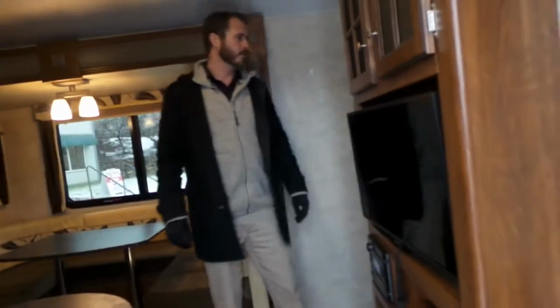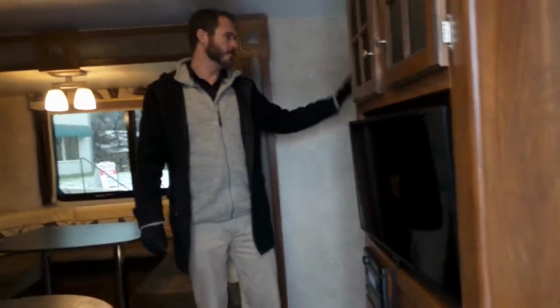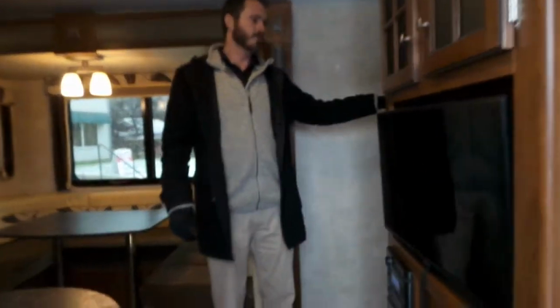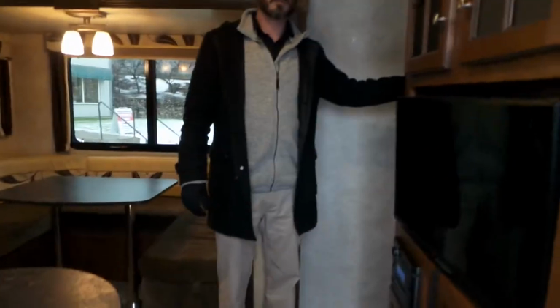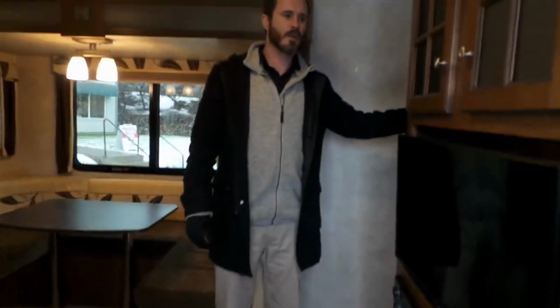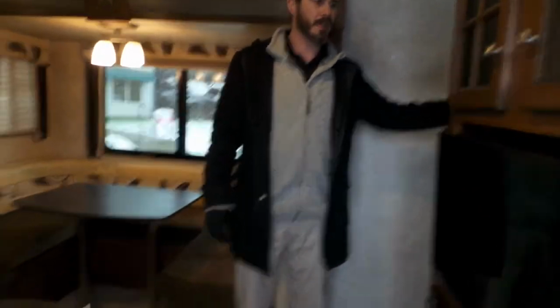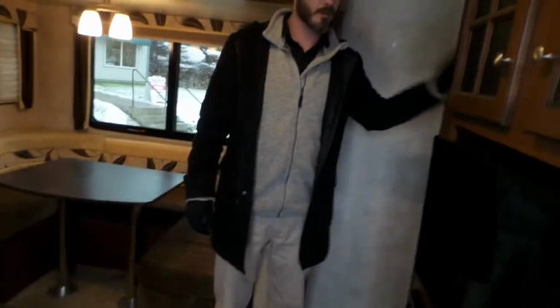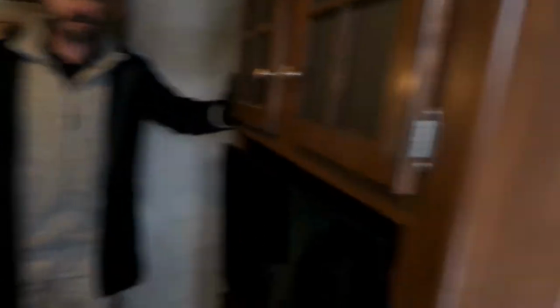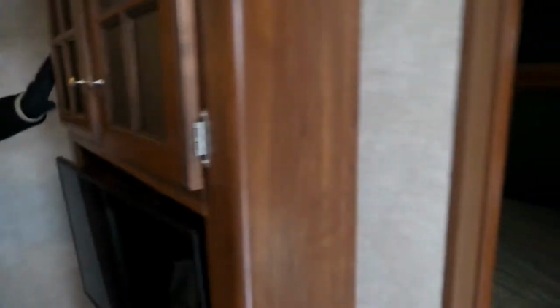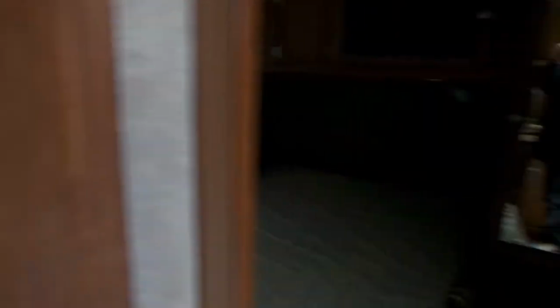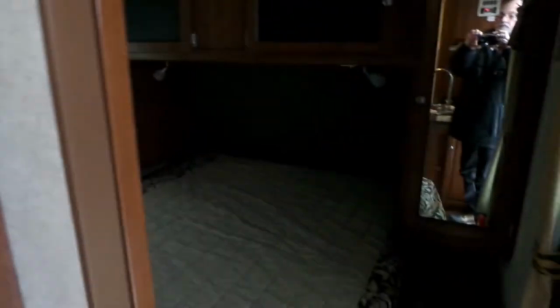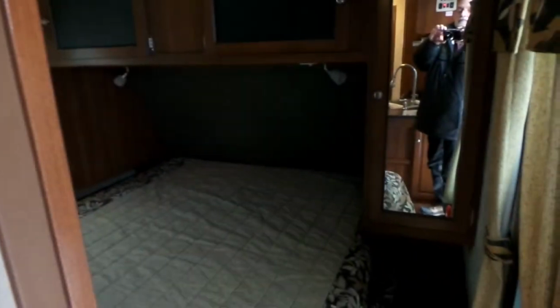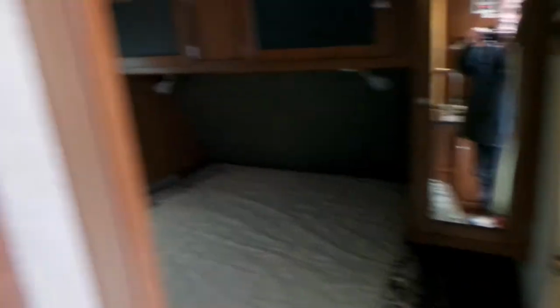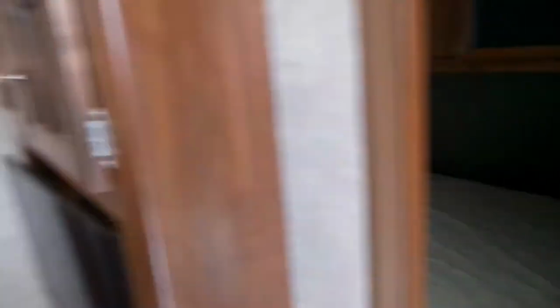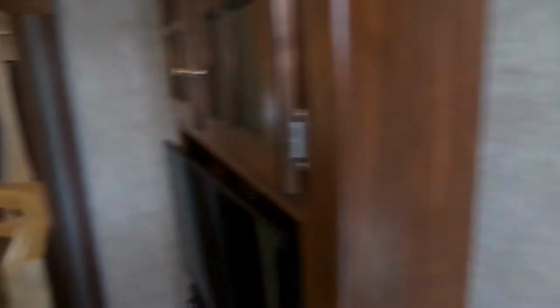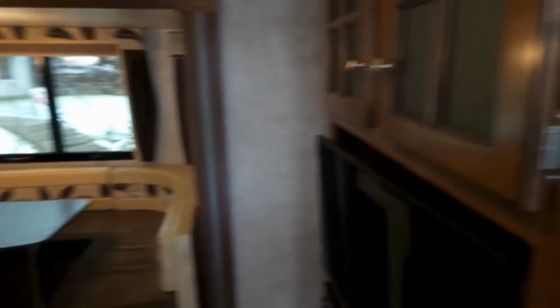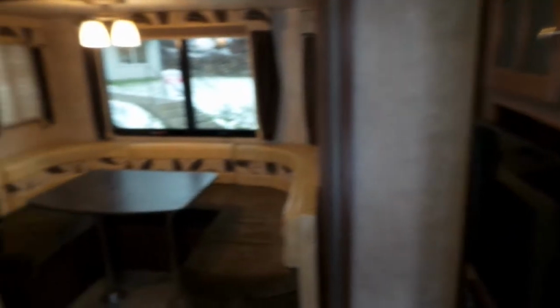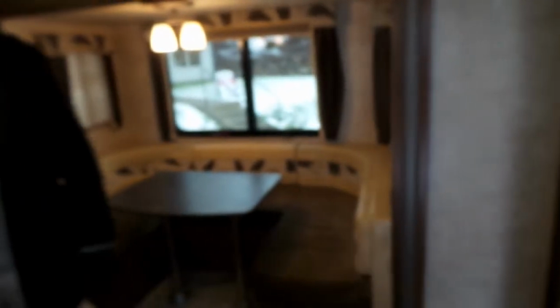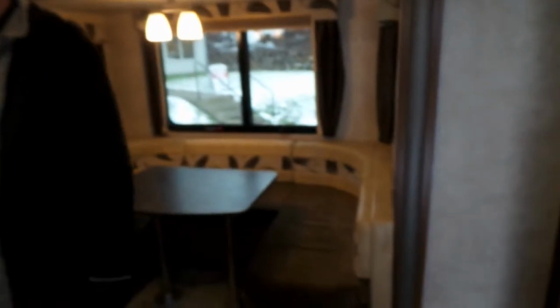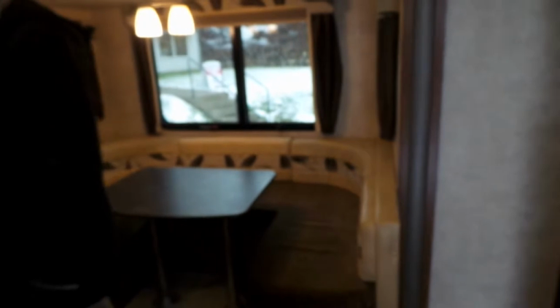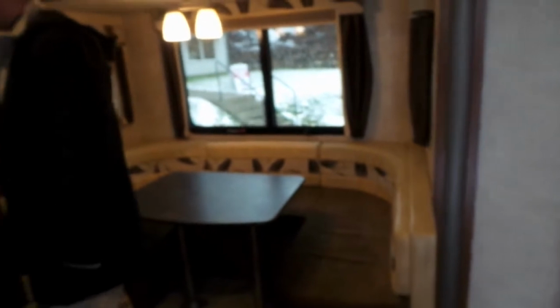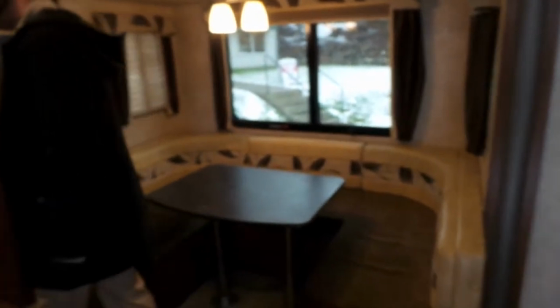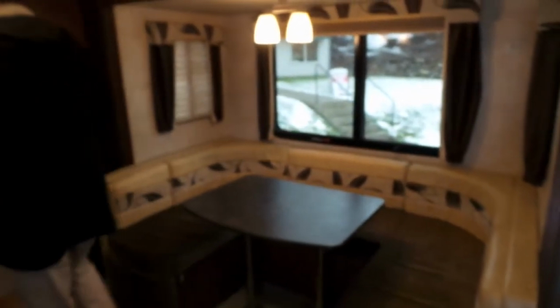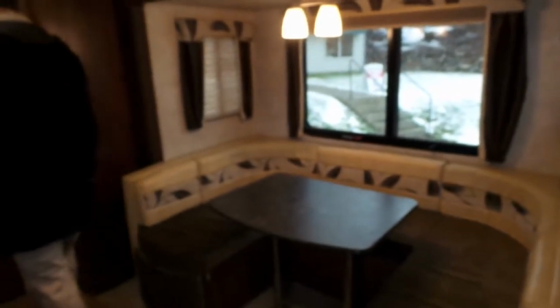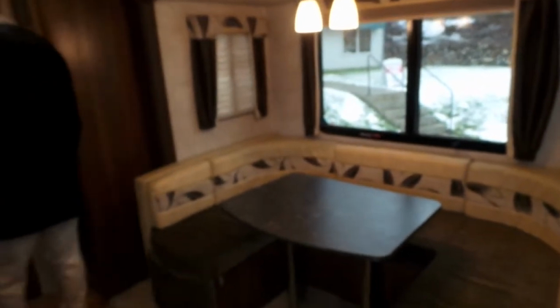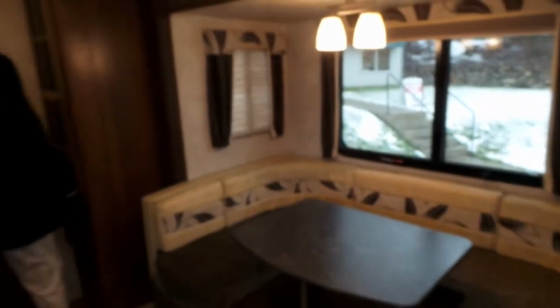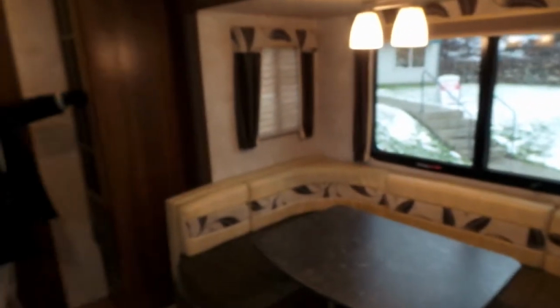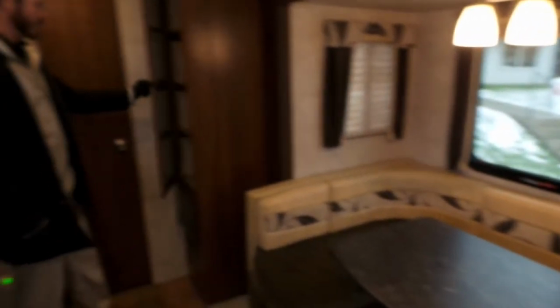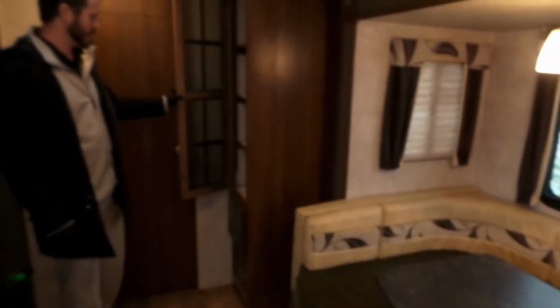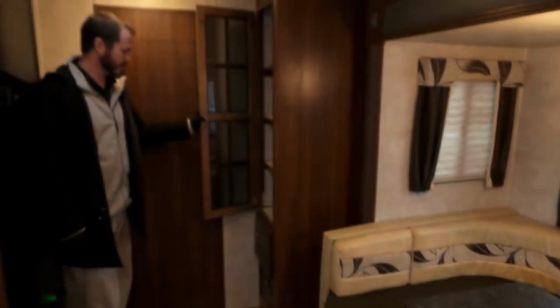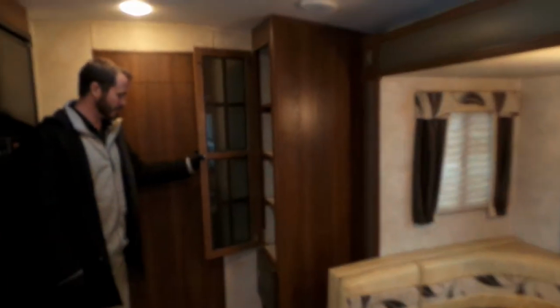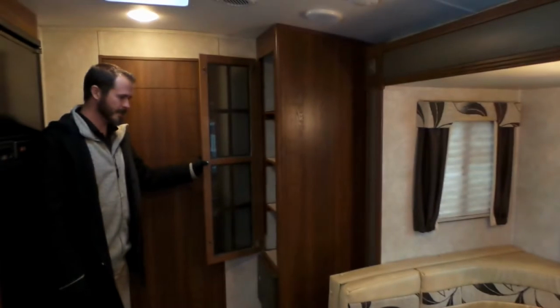Front bedroom with a queen bed. Entertainment center in the middle here, and a nice big U-shaped dinette. Lots of counter space in this model. Big fridge in this unit, as well as a nice big pantry on this side.